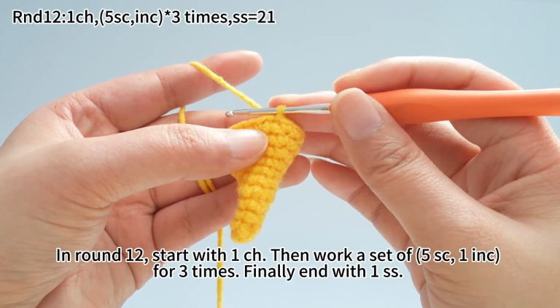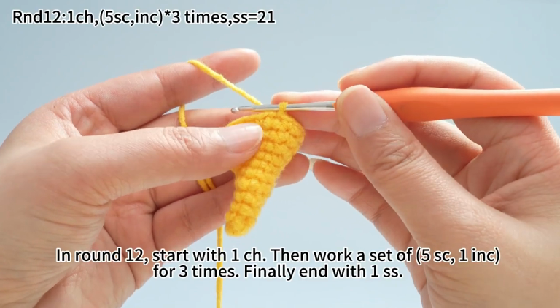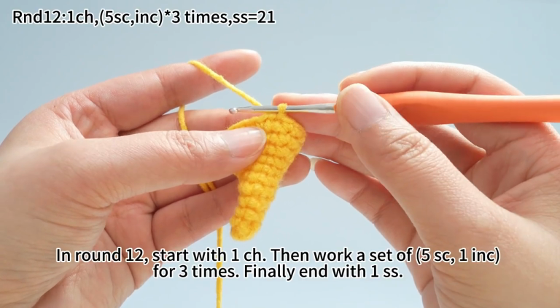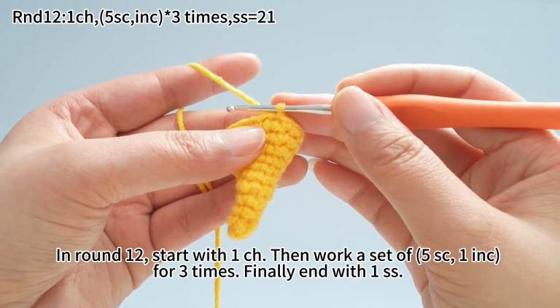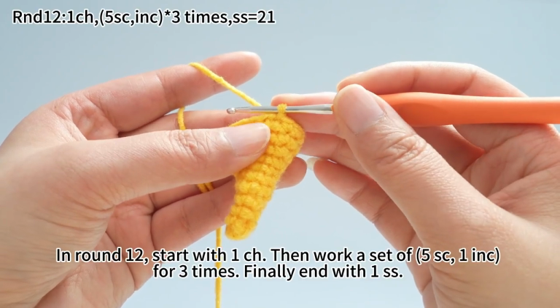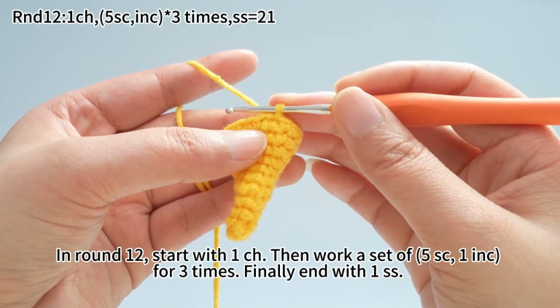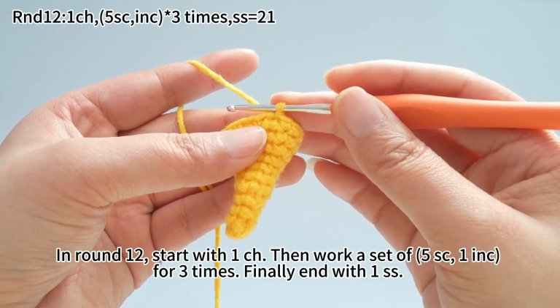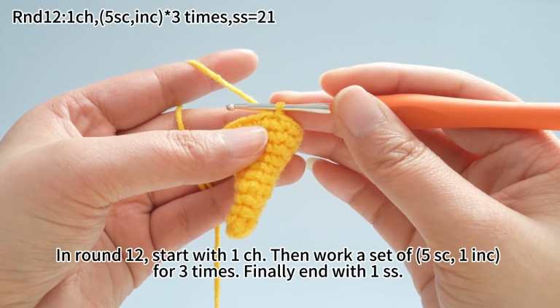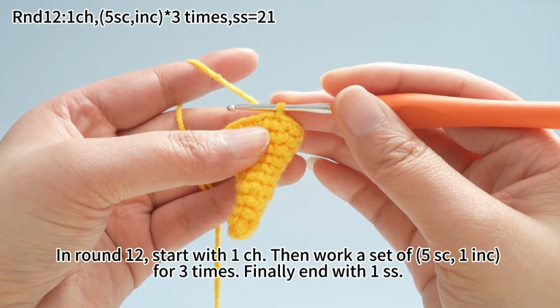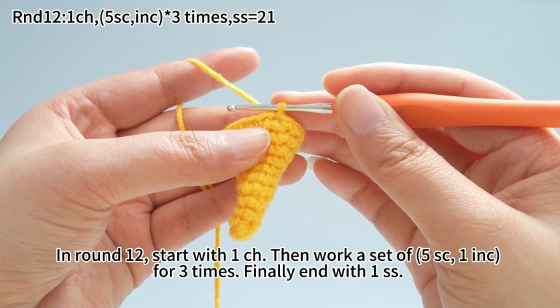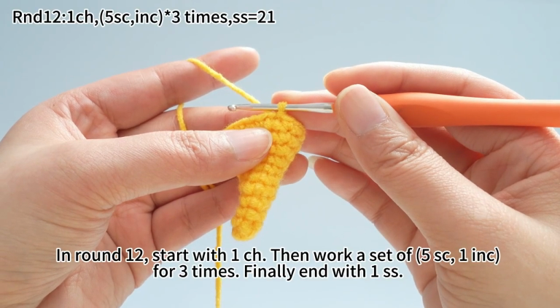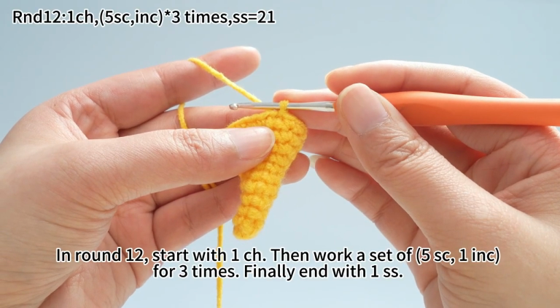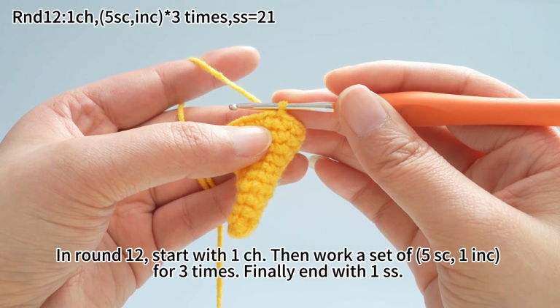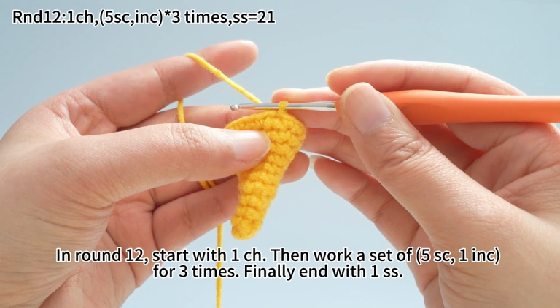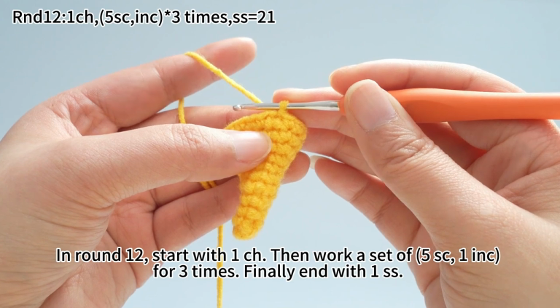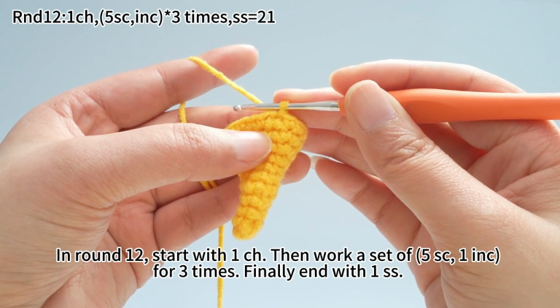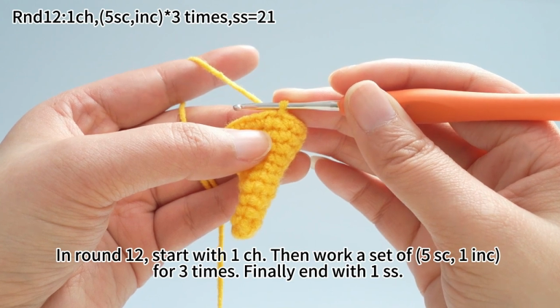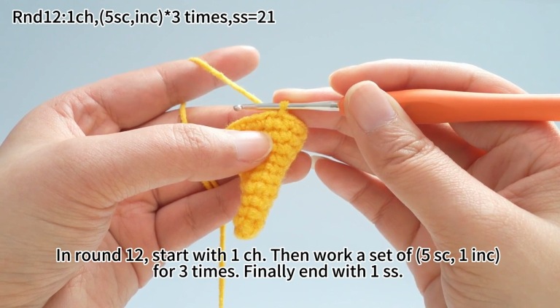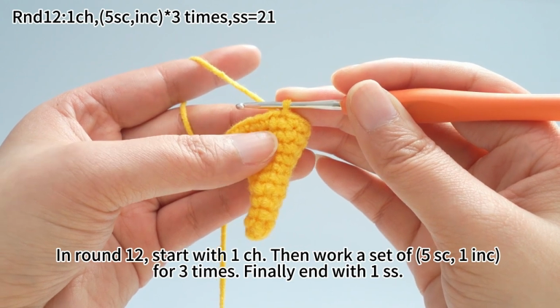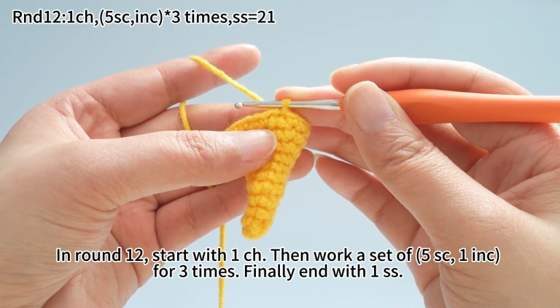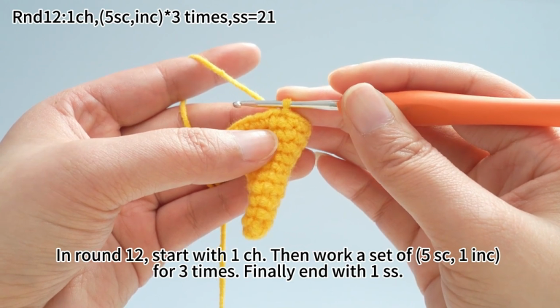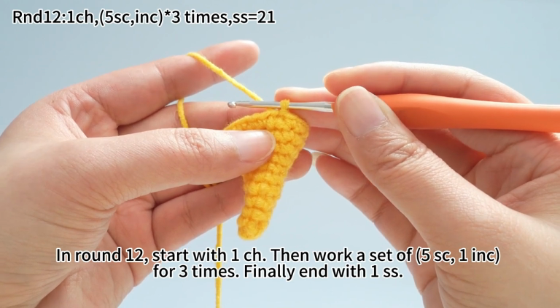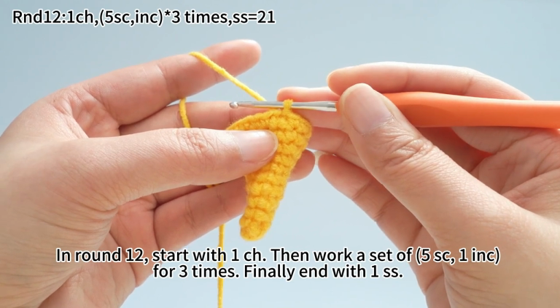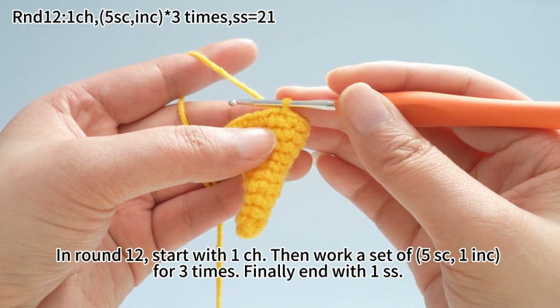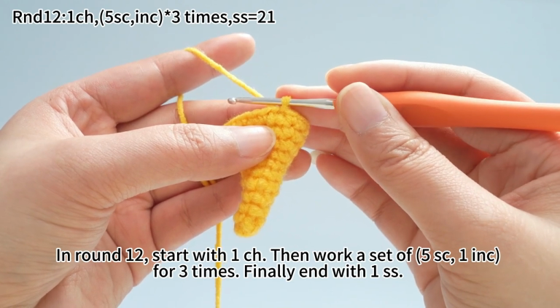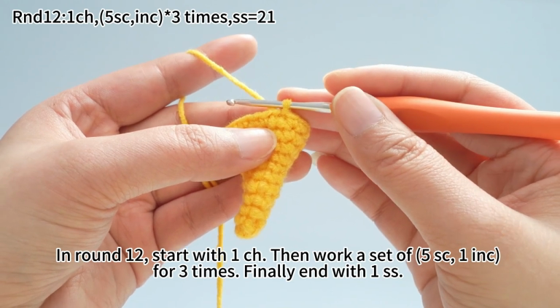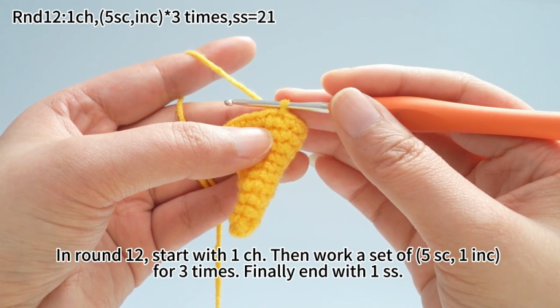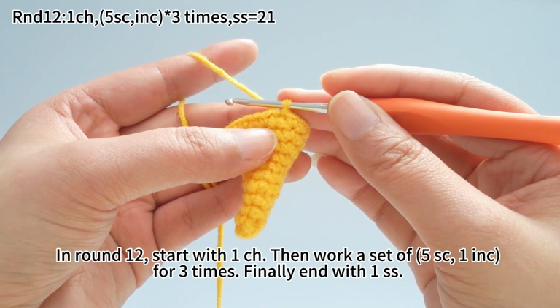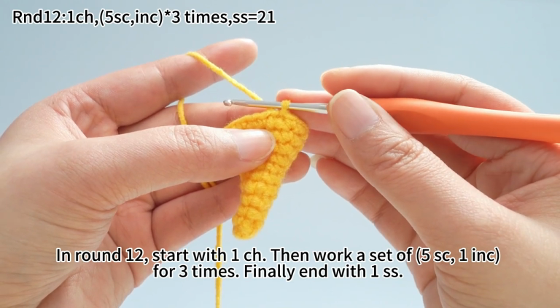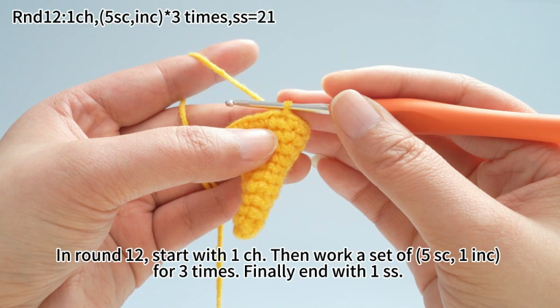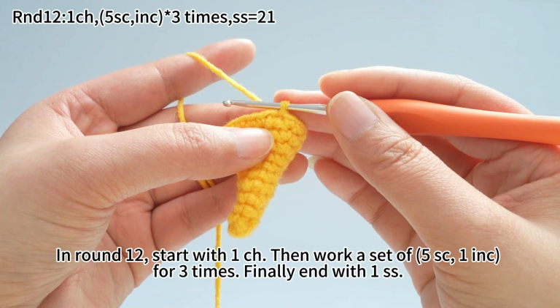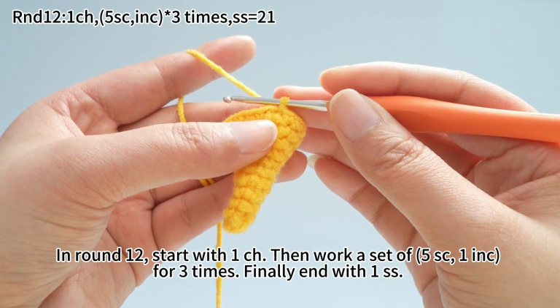In round 12, start with one chain stitch. Then work a set of 5 single crochets, one increase, for three times. Finally, end with one slip stitch.